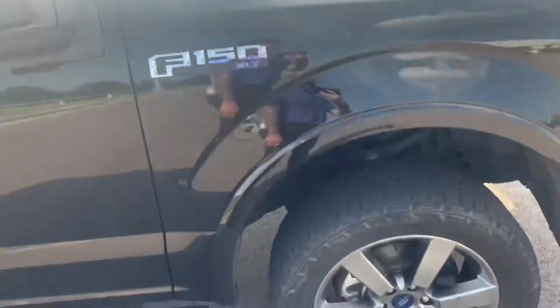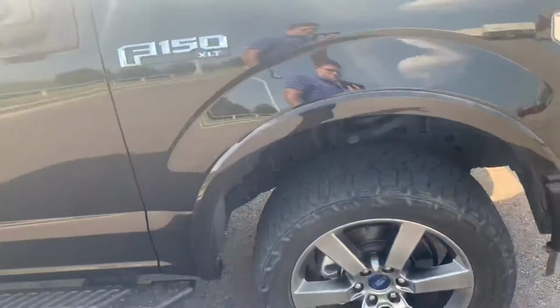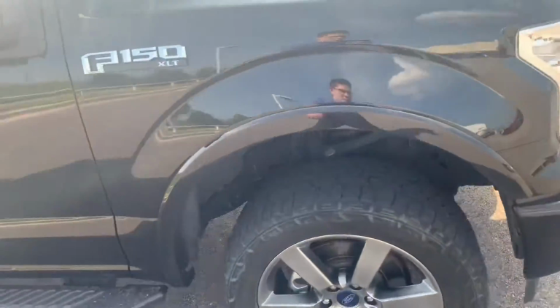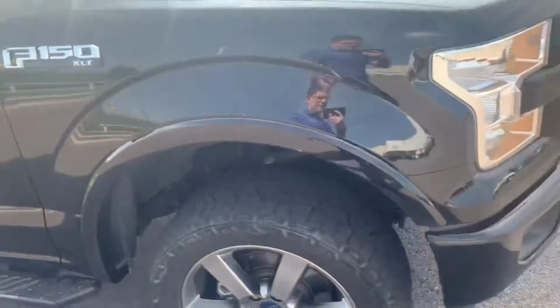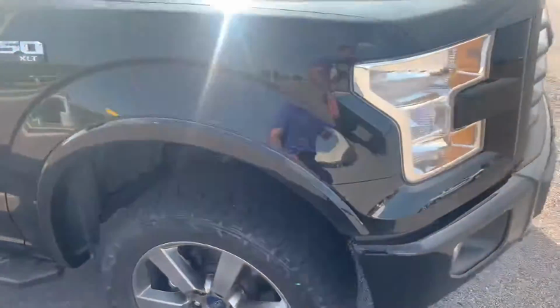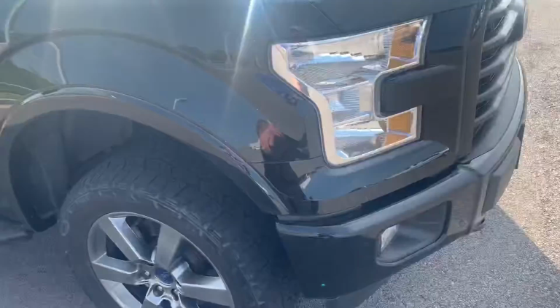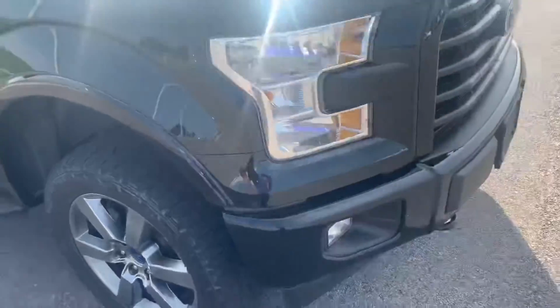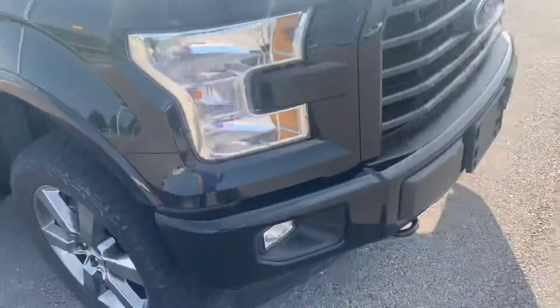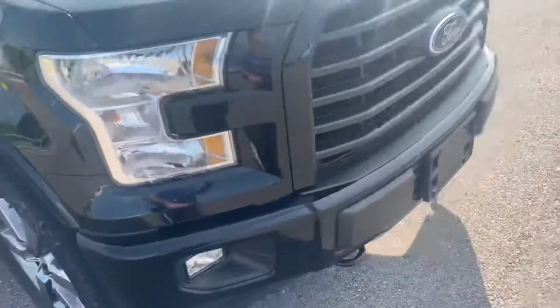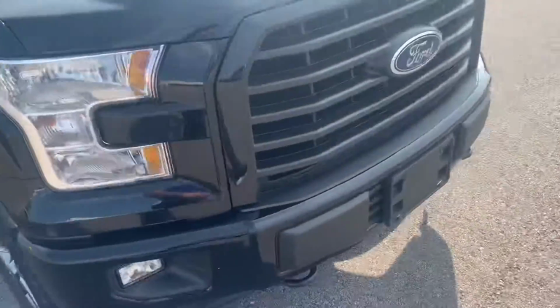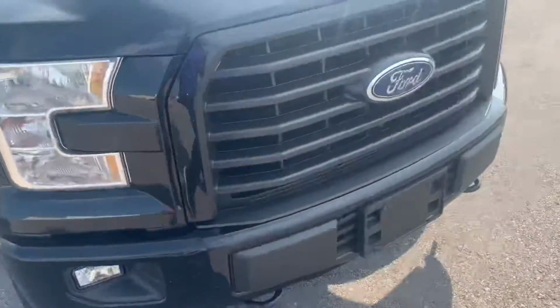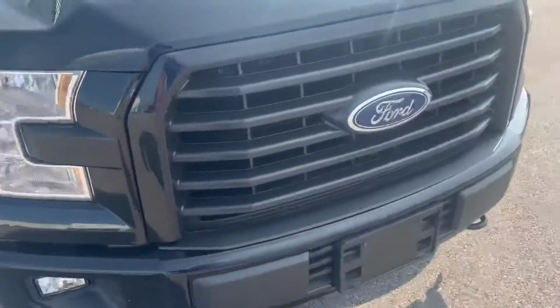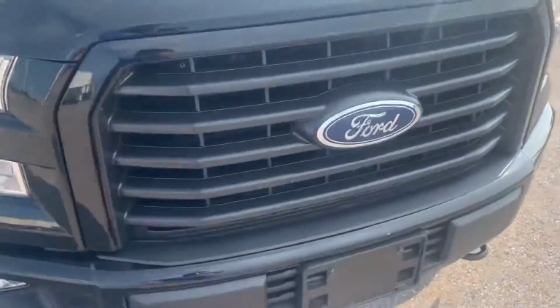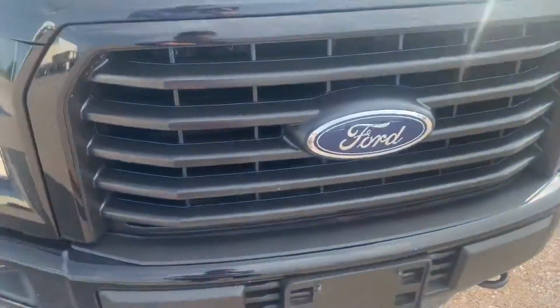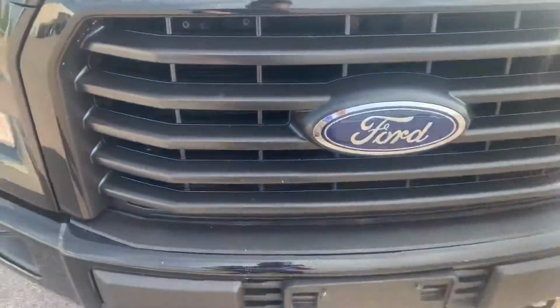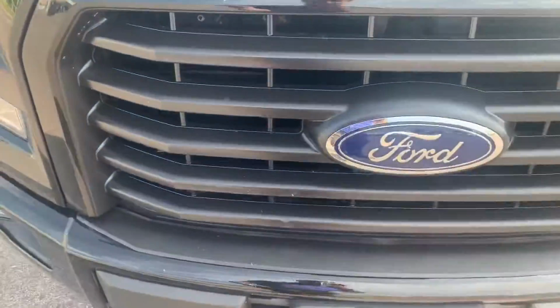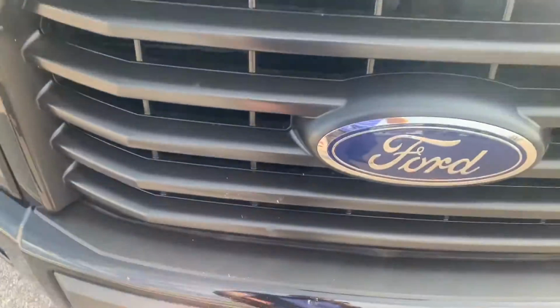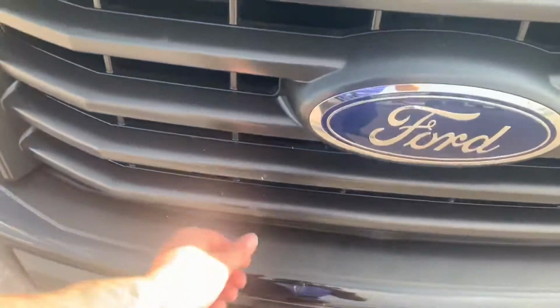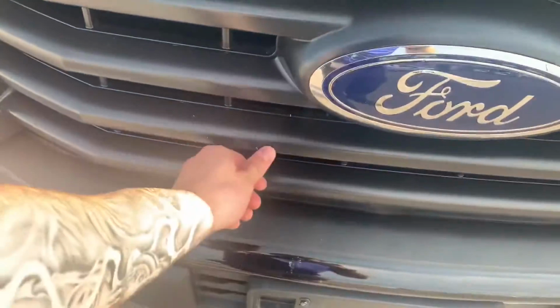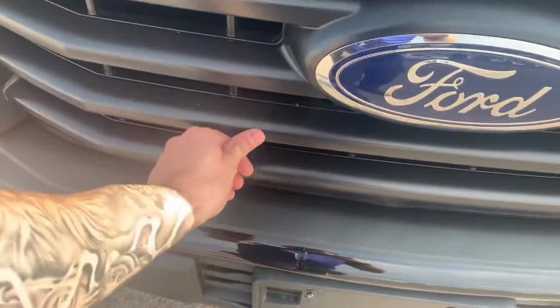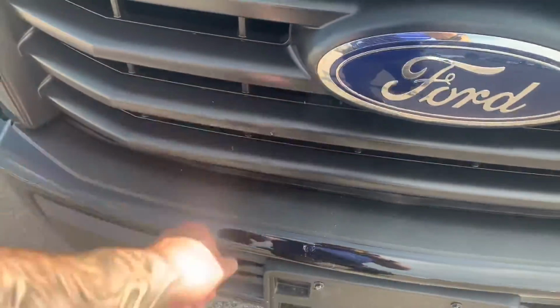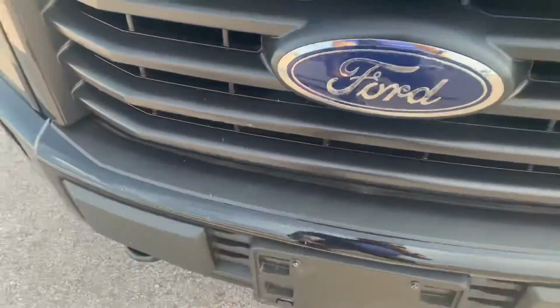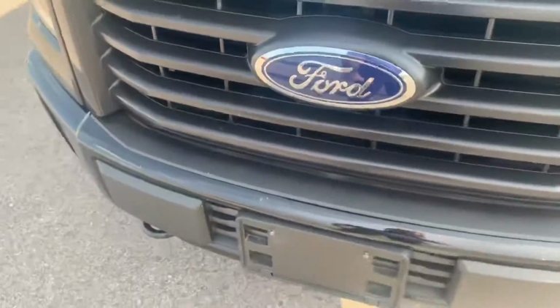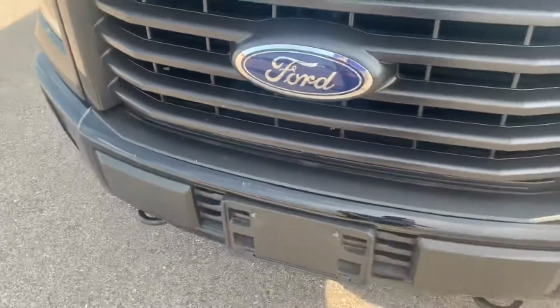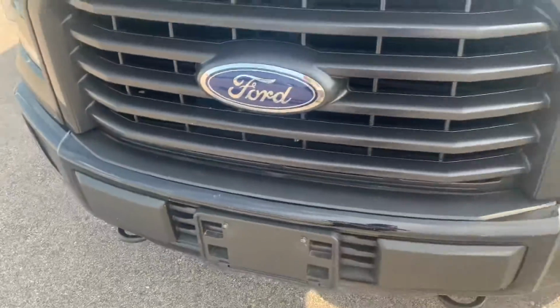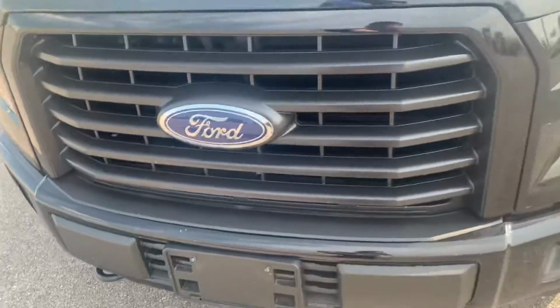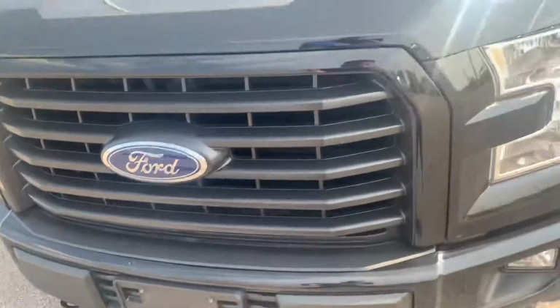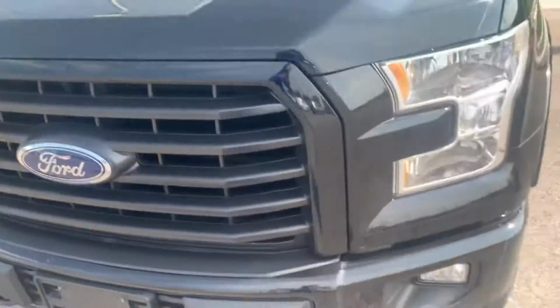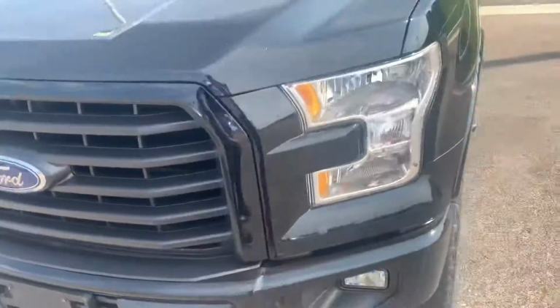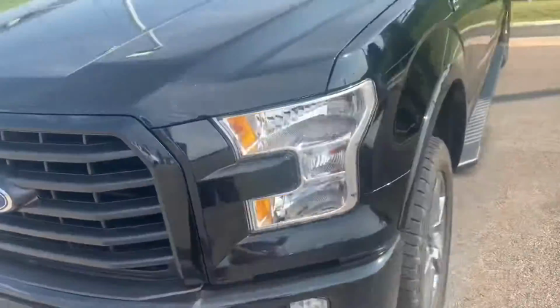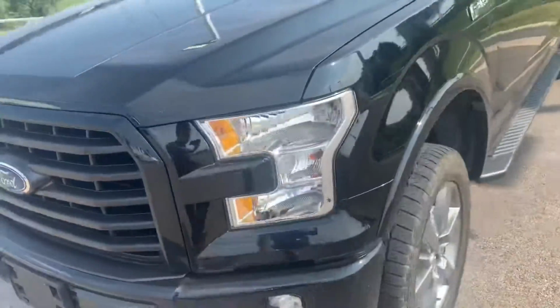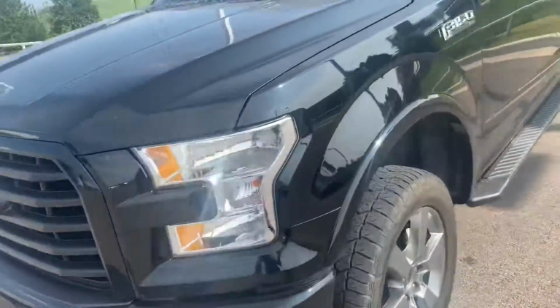You know, maybe a few rock chips on the front — stuff that you can expect for a 2017. Honestly, really great condition.